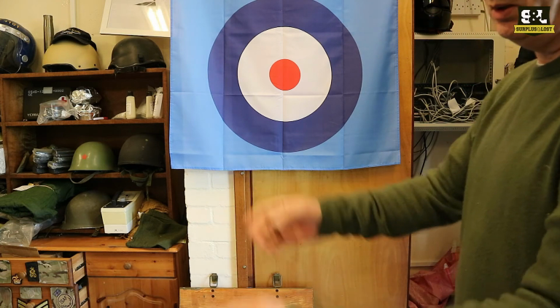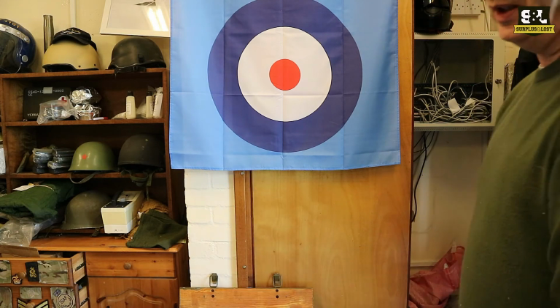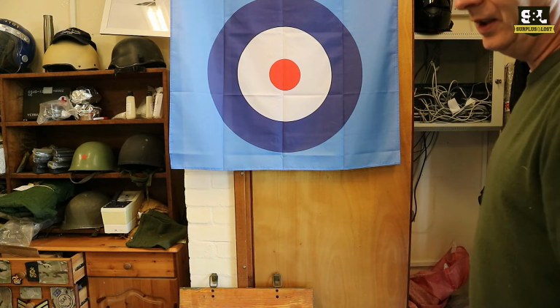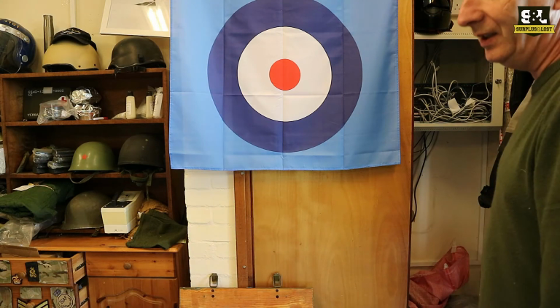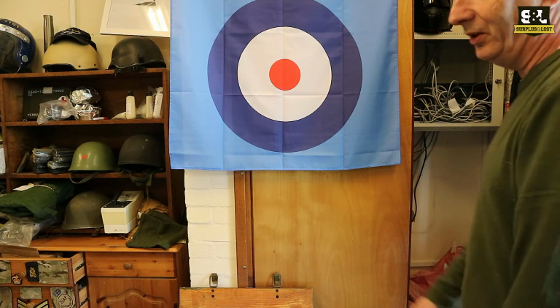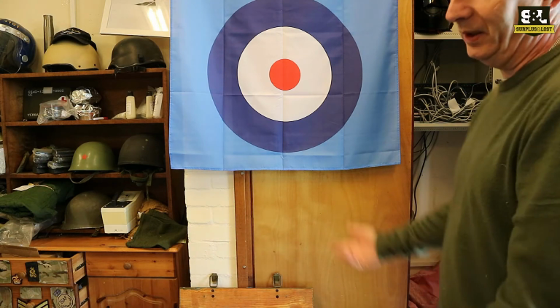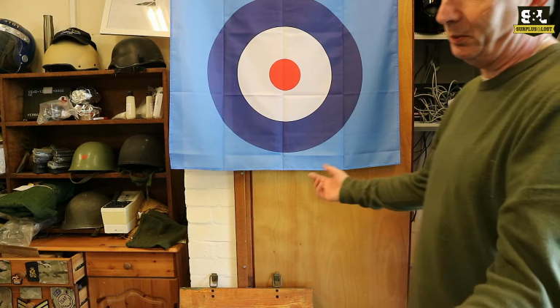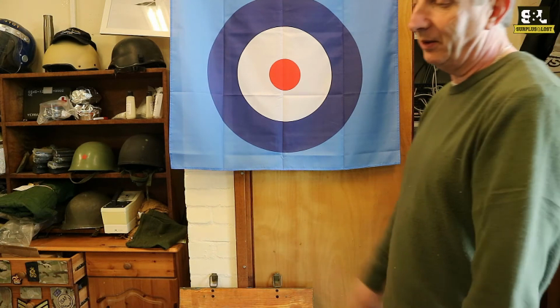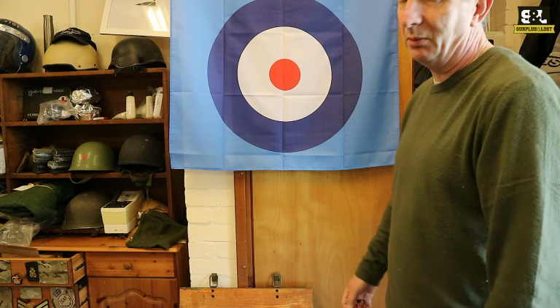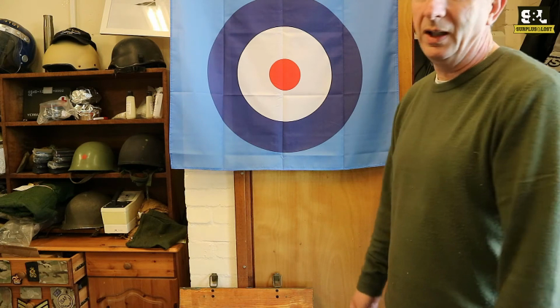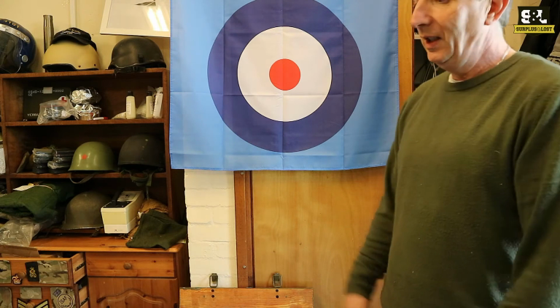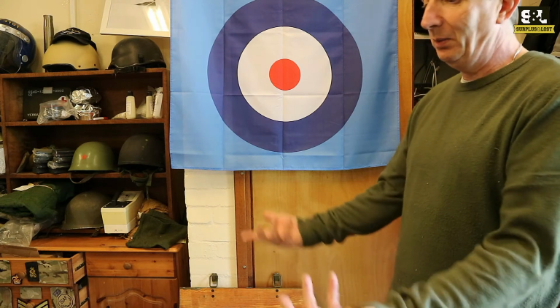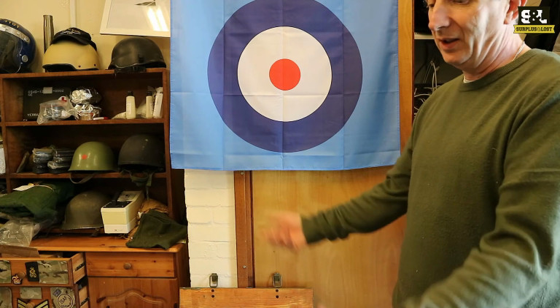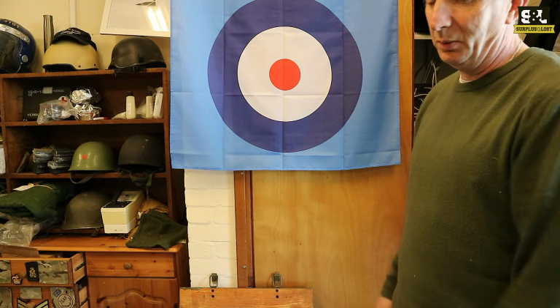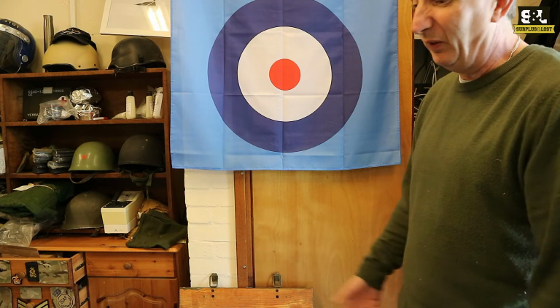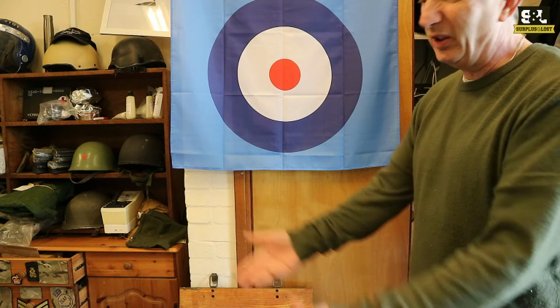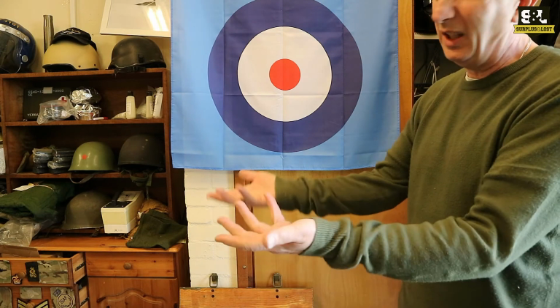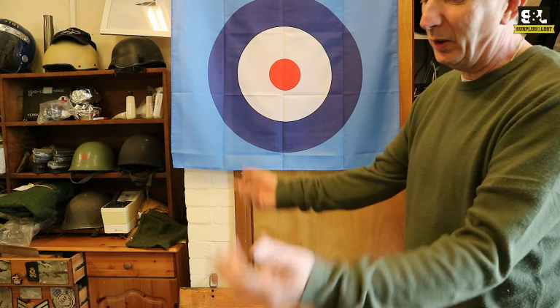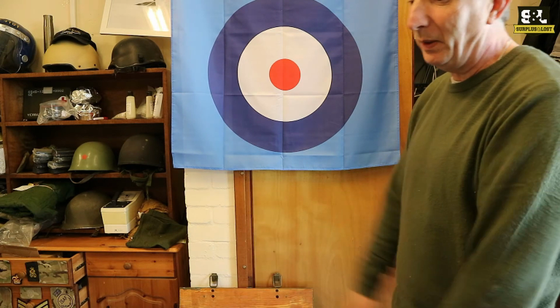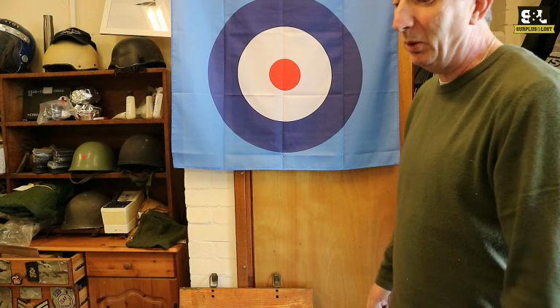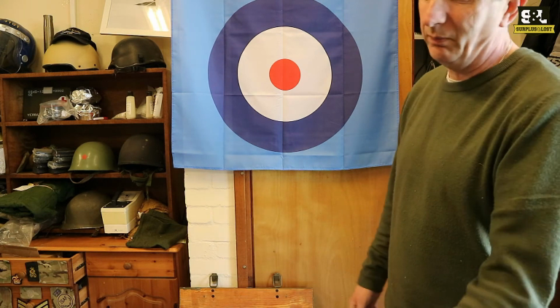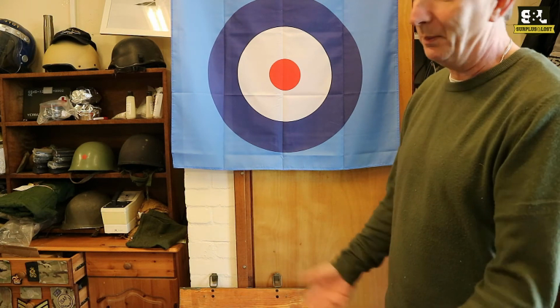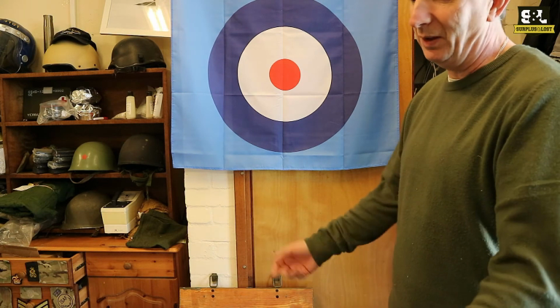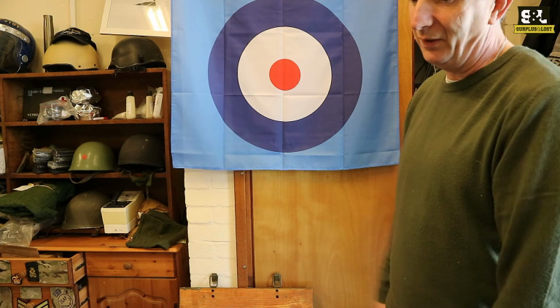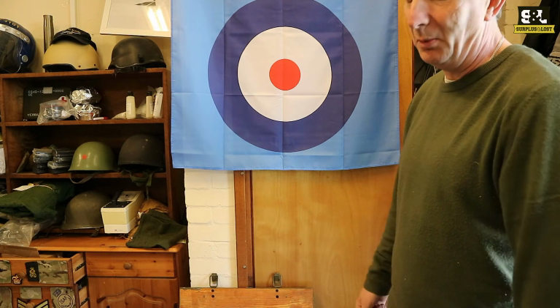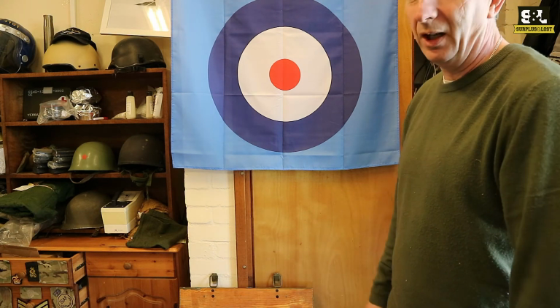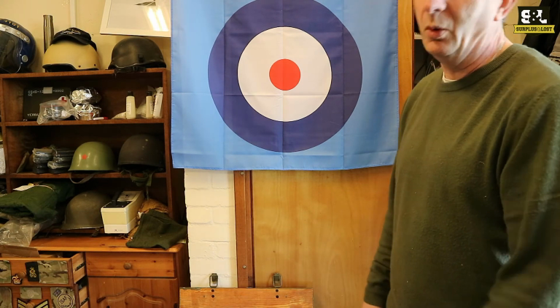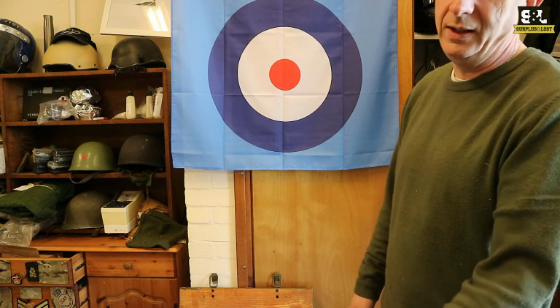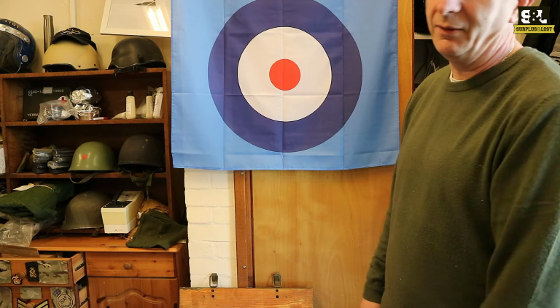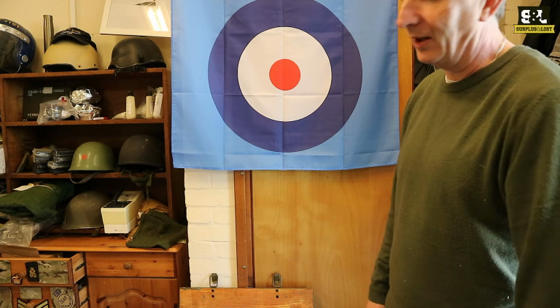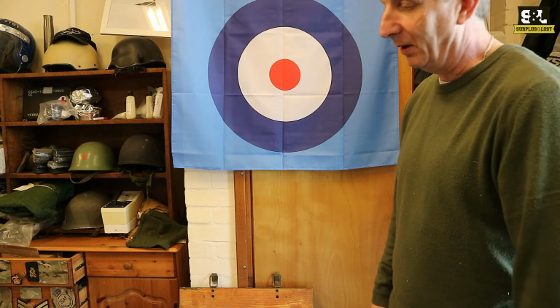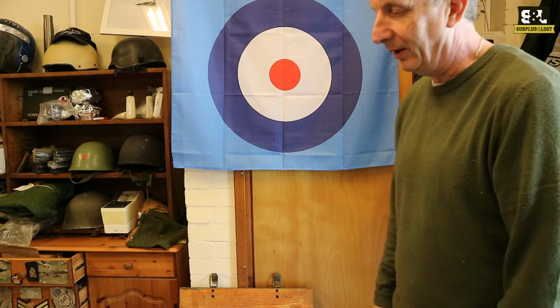We won't put that on the listing because we don't know when we're going to run out, but if I had to say — if you're one of the first 10, 12, or perhaps even 15 people, you might get a free extra belt with it.